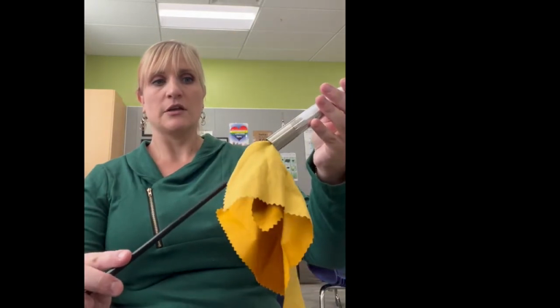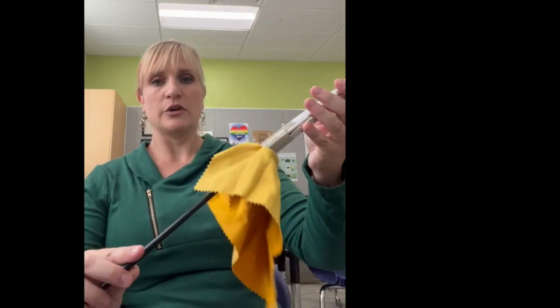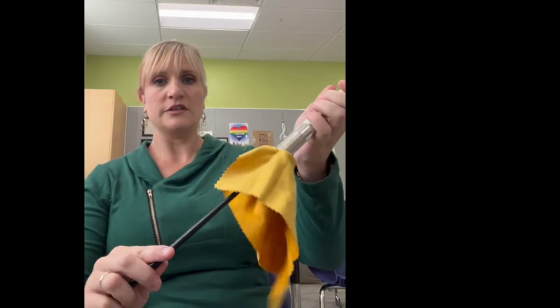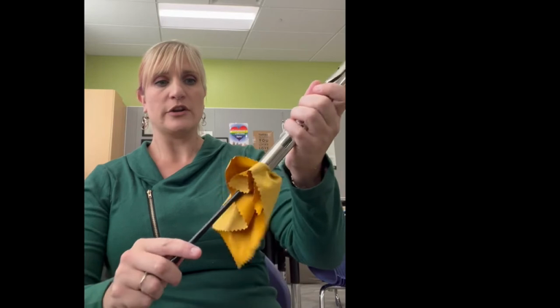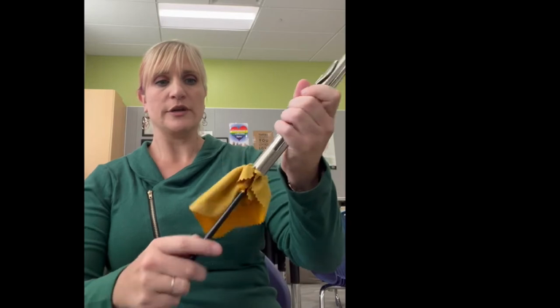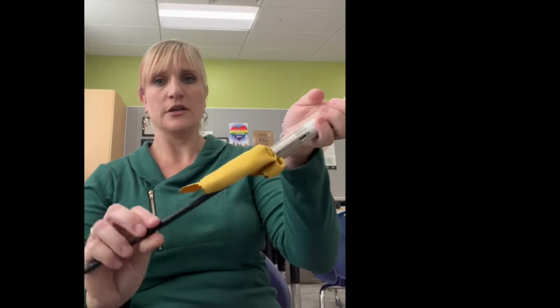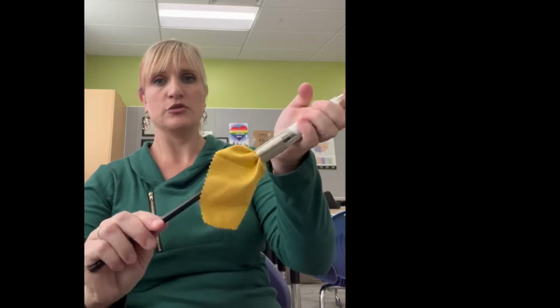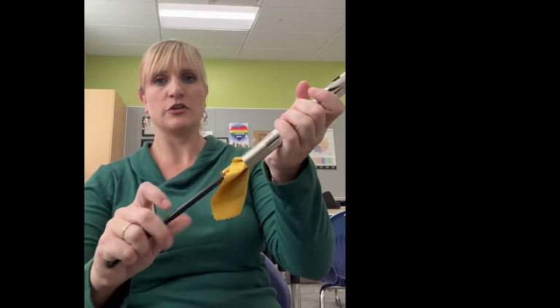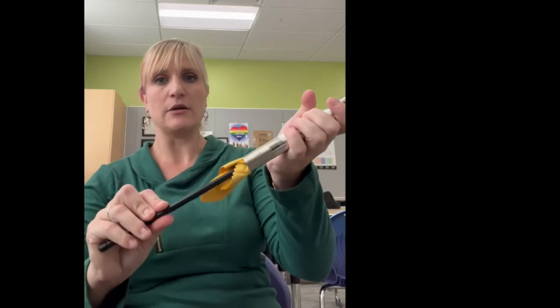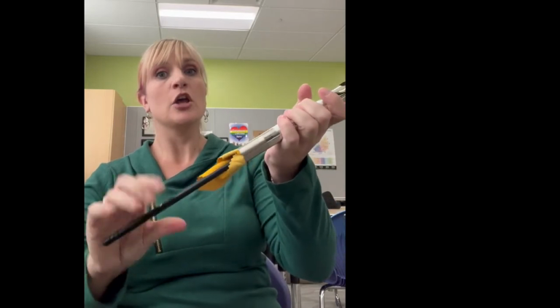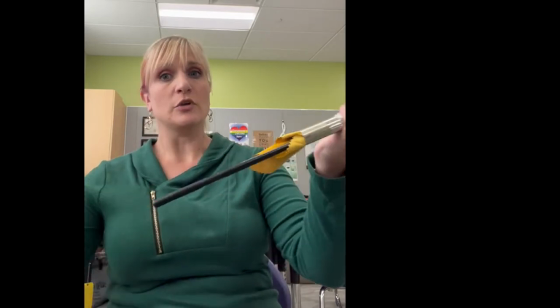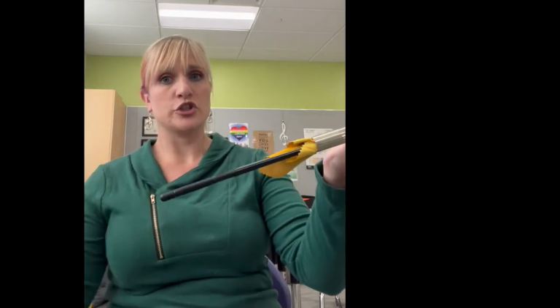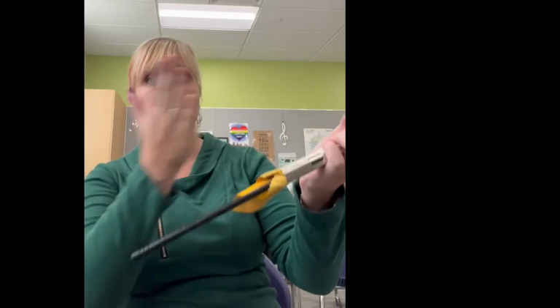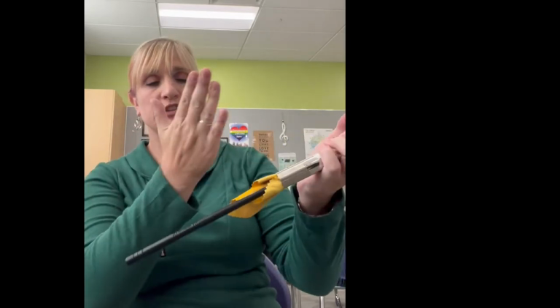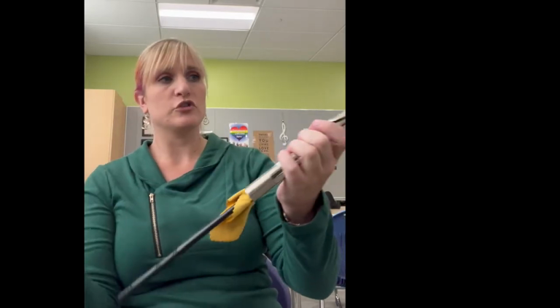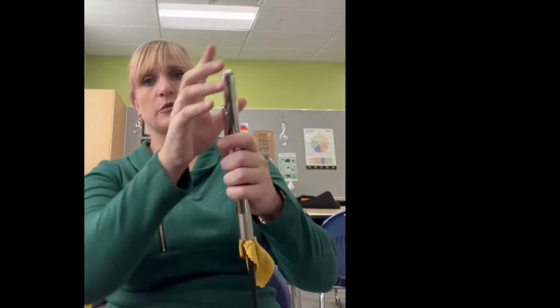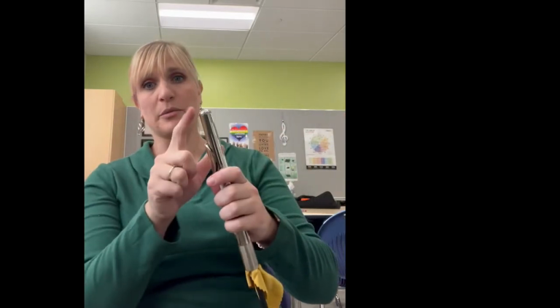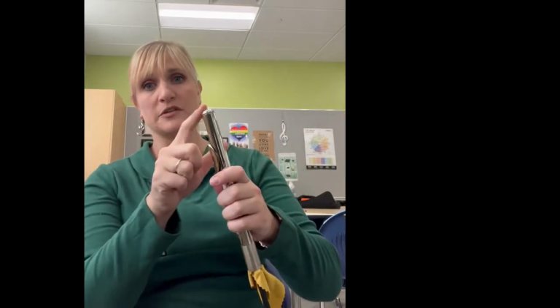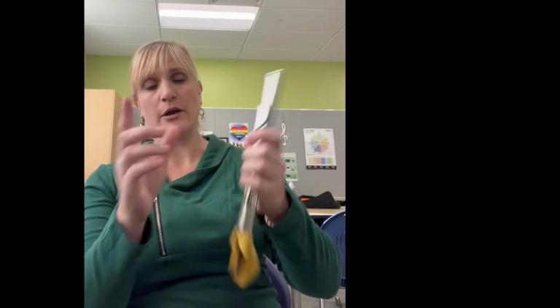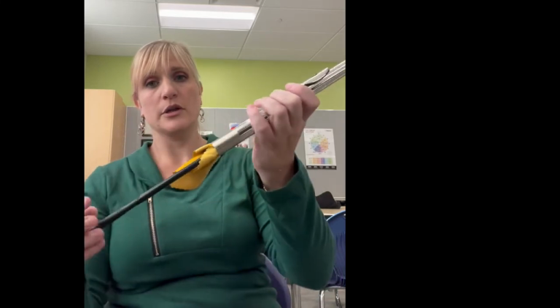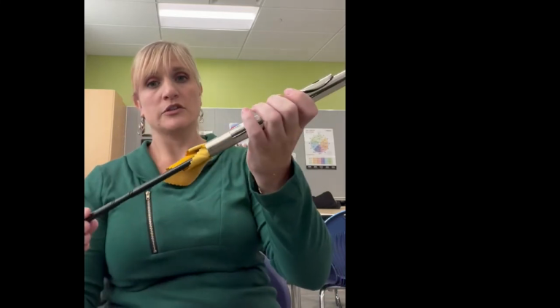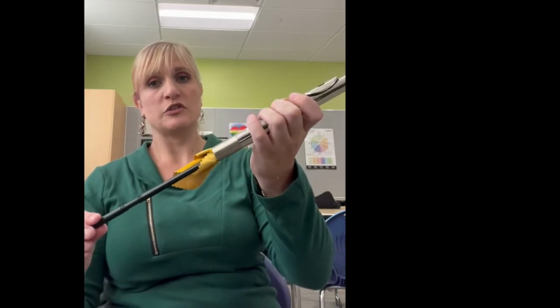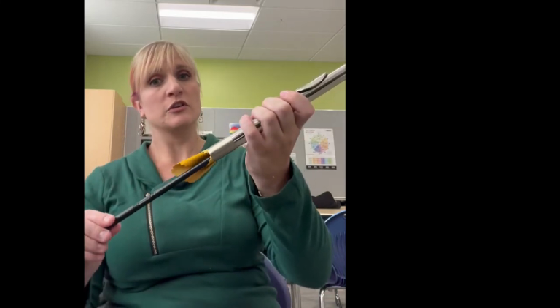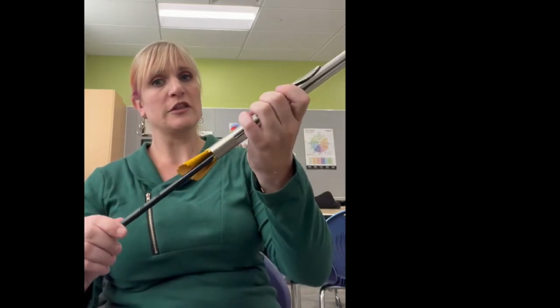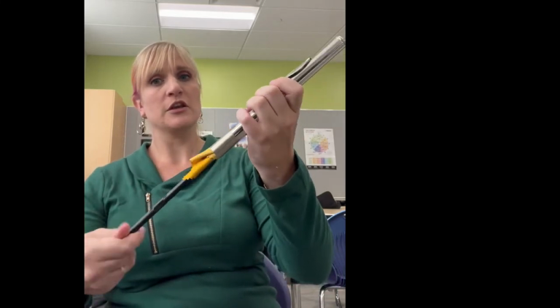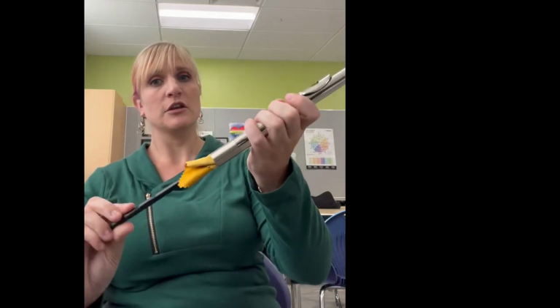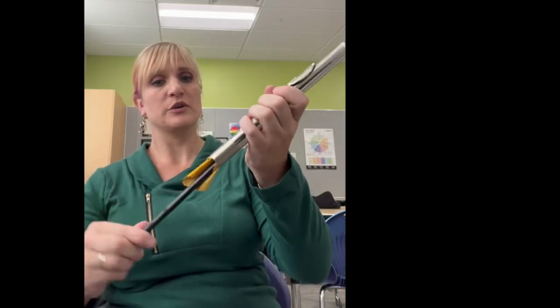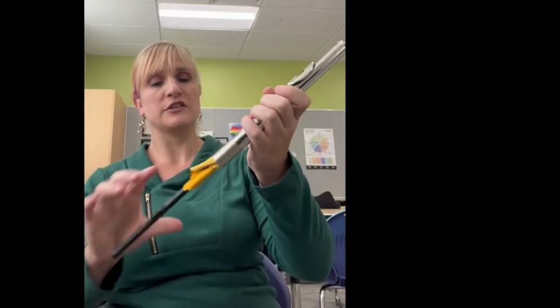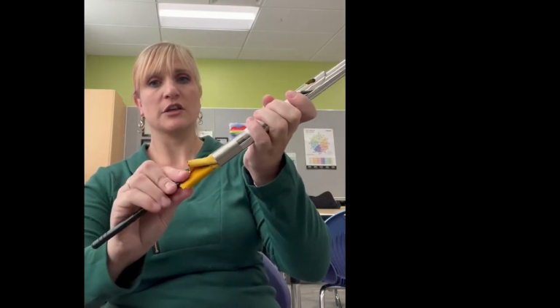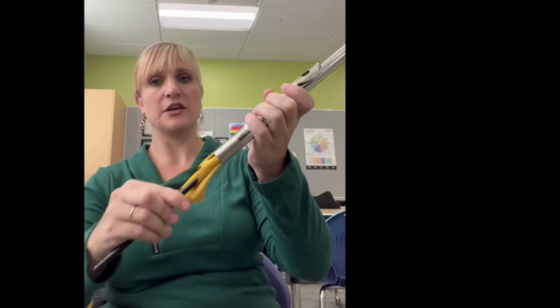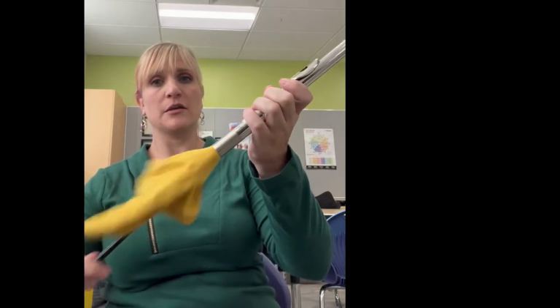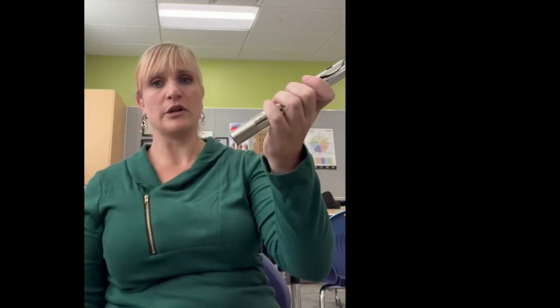Put it inside your head joint. Twist it around. Do not shove it — if you shove it, we might pop this part out. So just gently twist, clean, and pull it out.